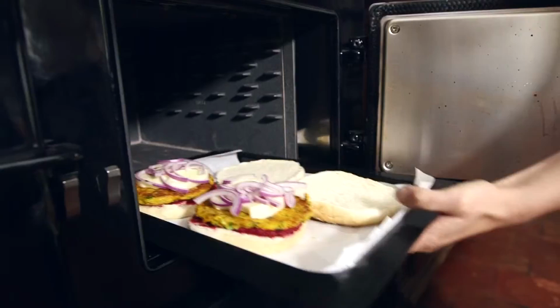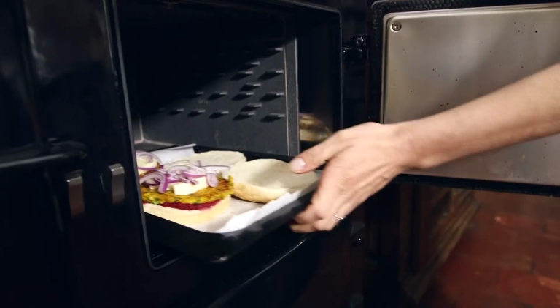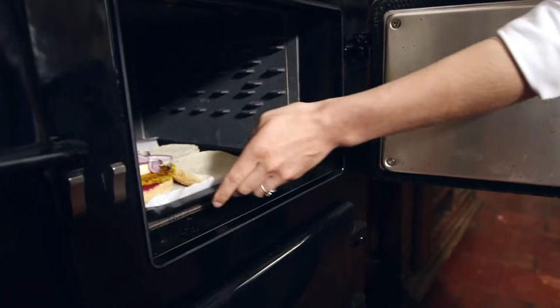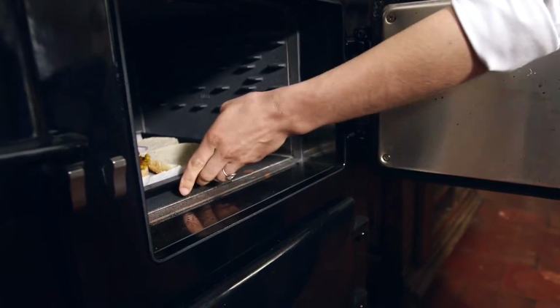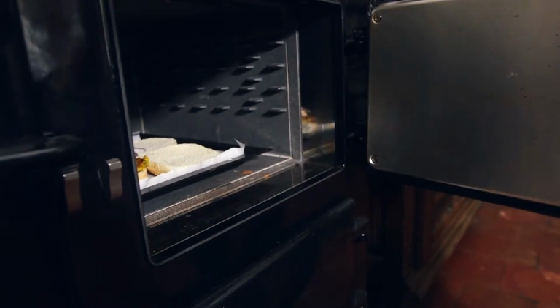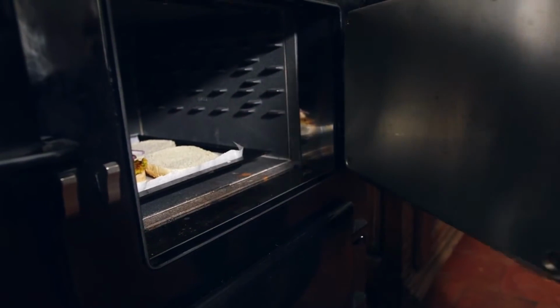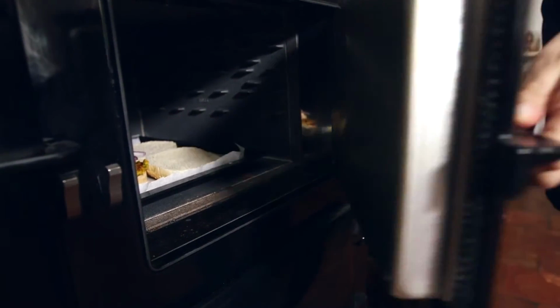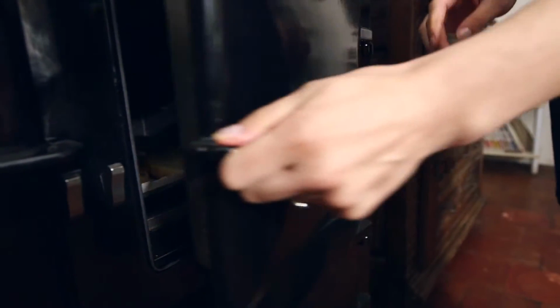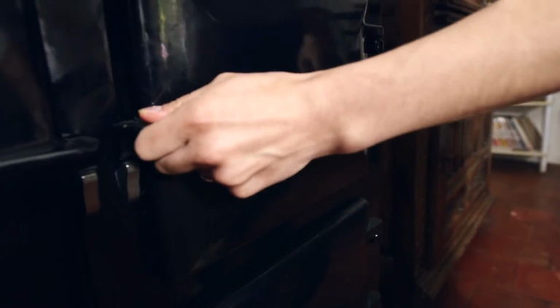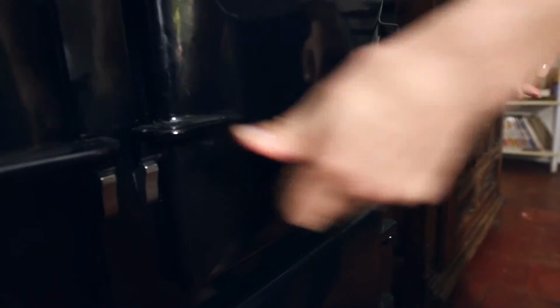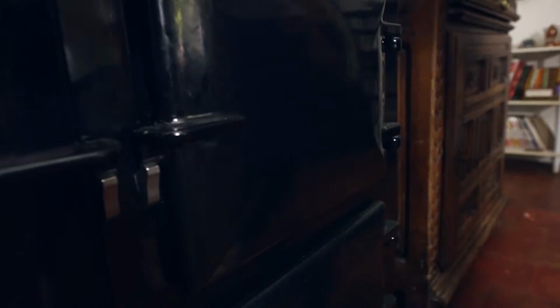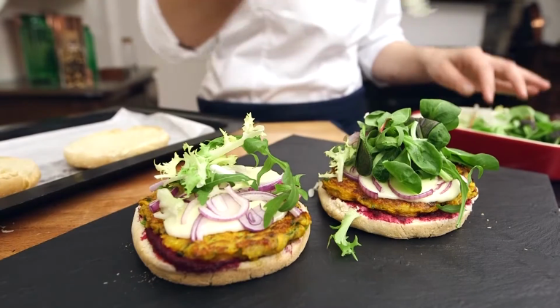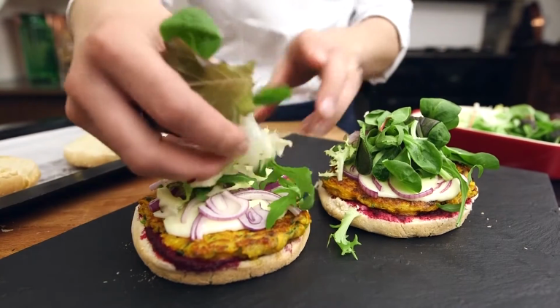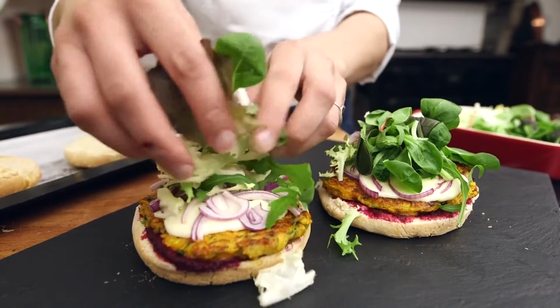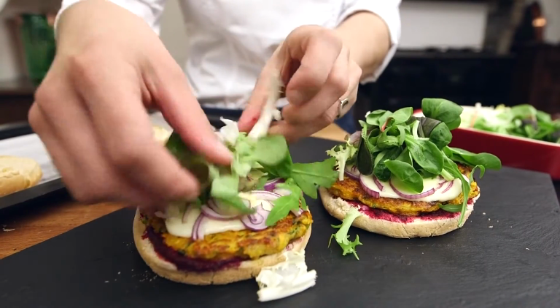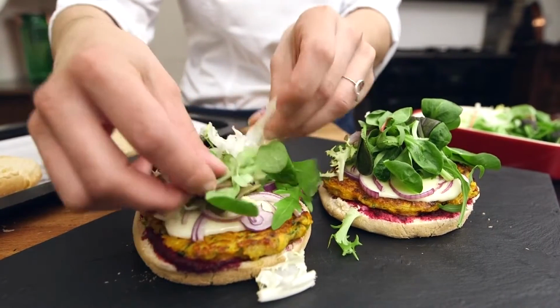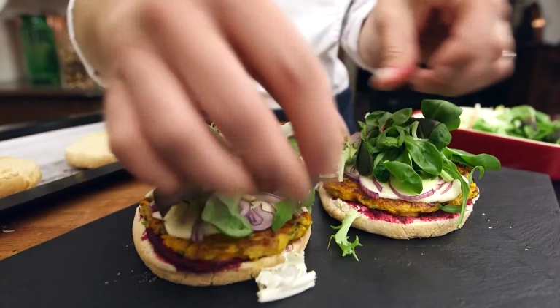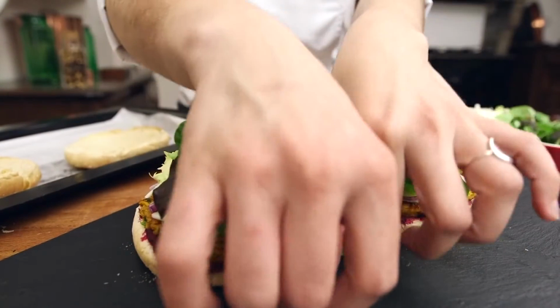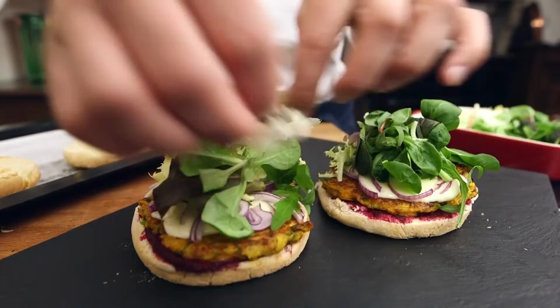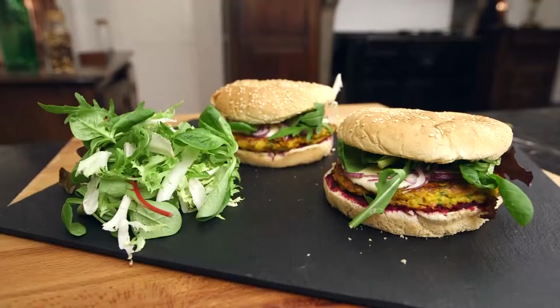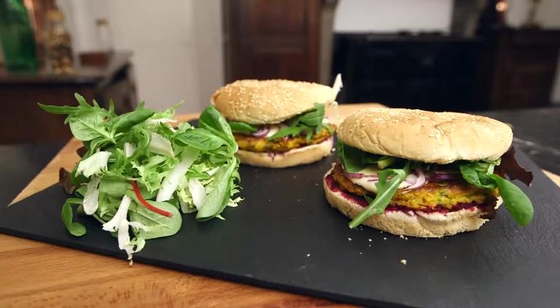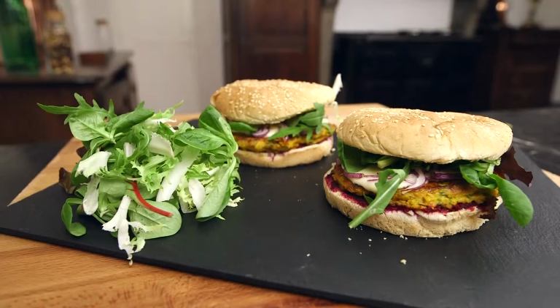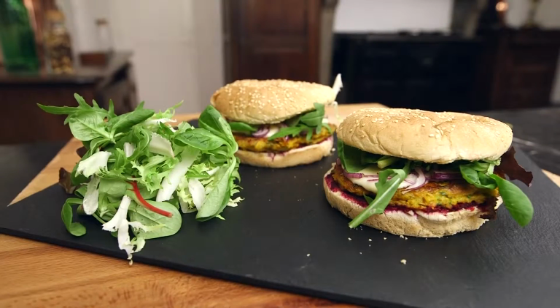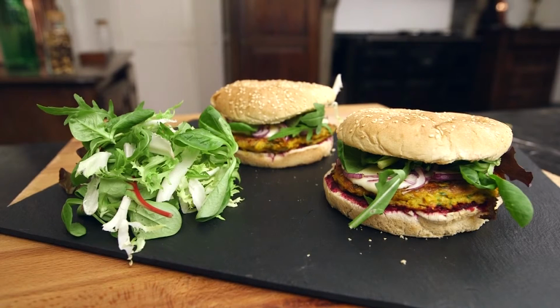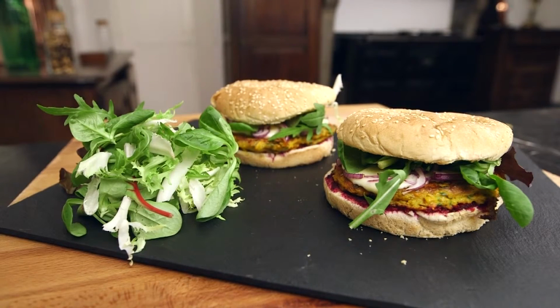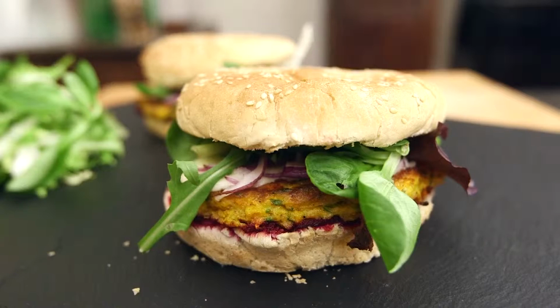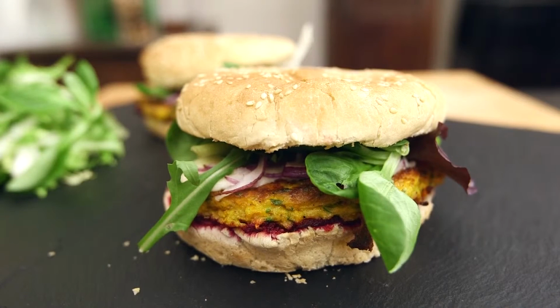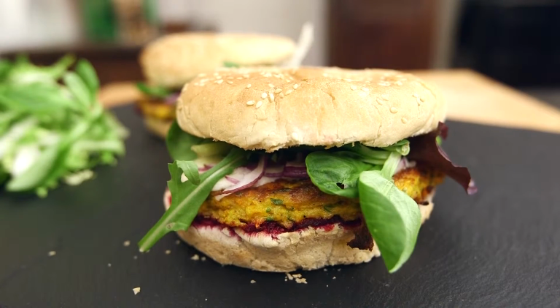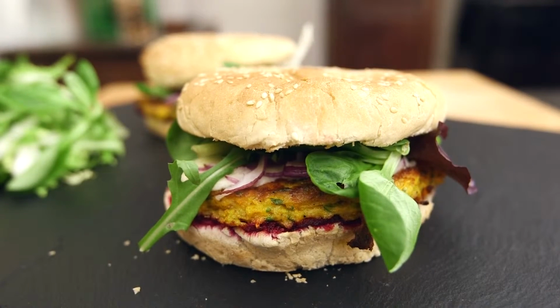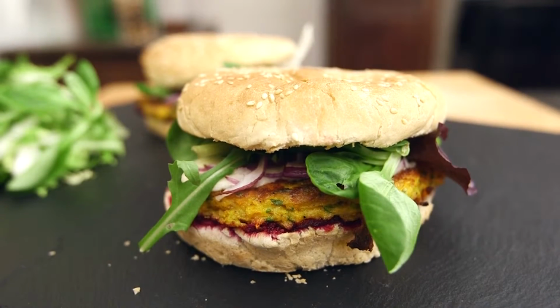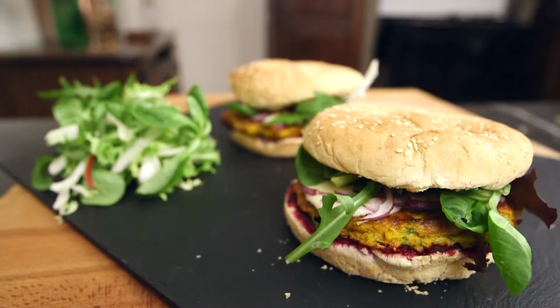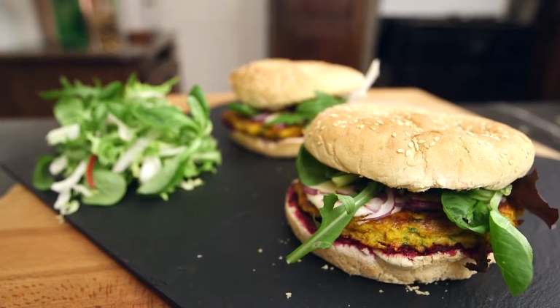Finally, heat up the burgers in the oven for 20 minutes at 180 degrees and serve up with lettuce and a pinch of peppers. Once the burger is made up, you can serve it up with sweet potato fries and a curry mayonnaise.